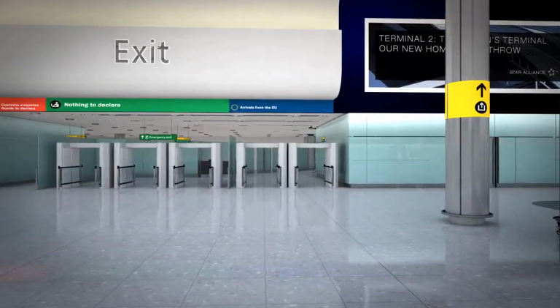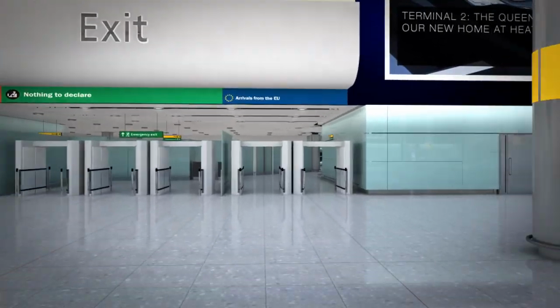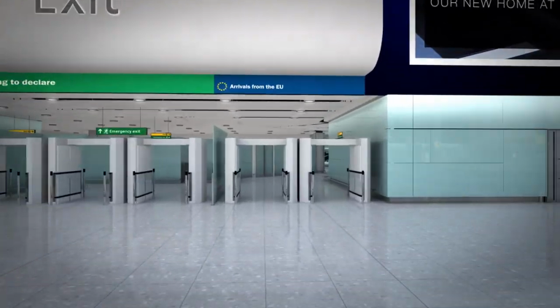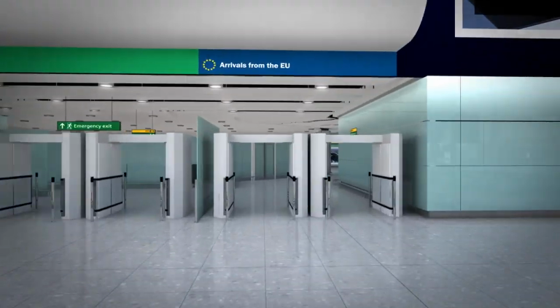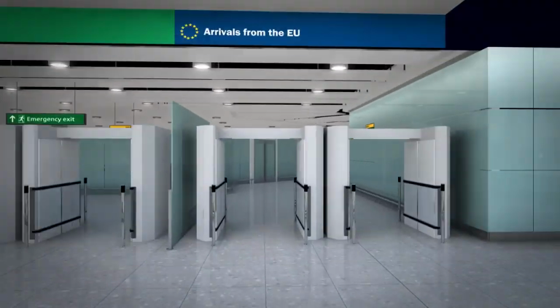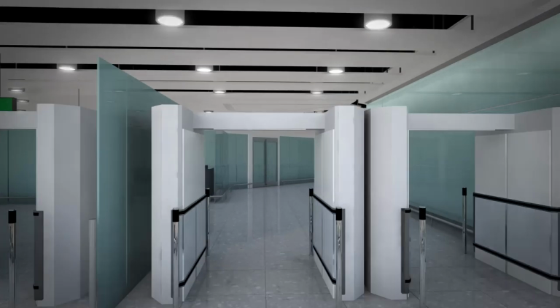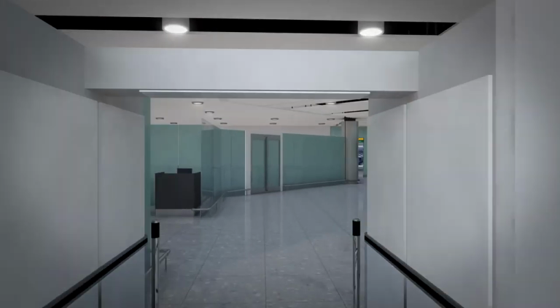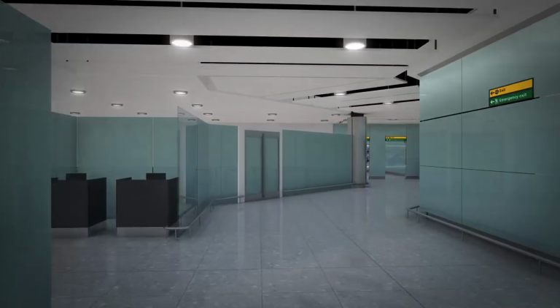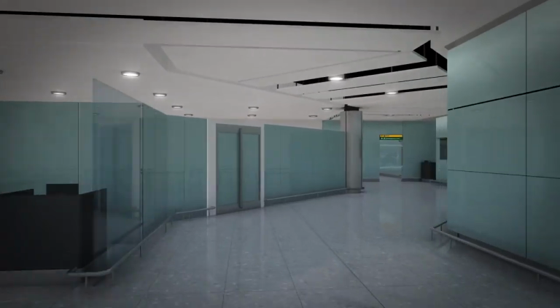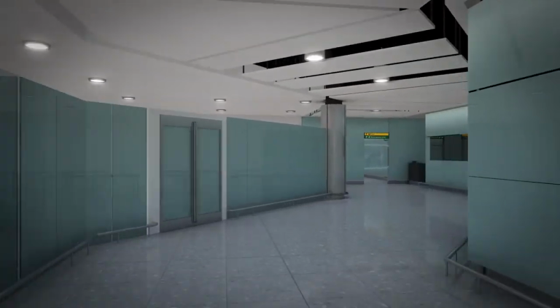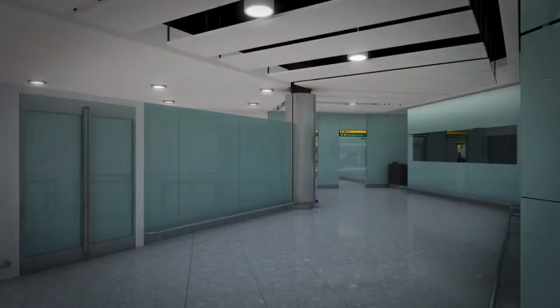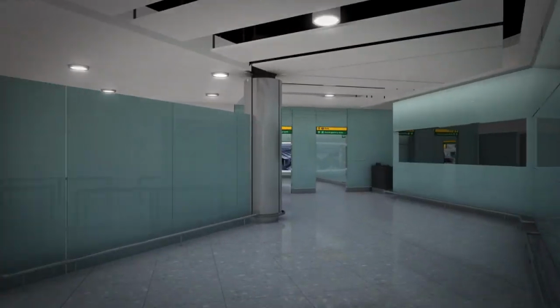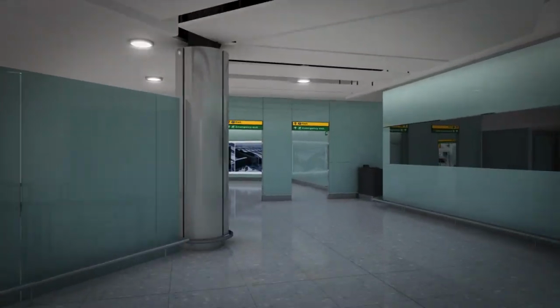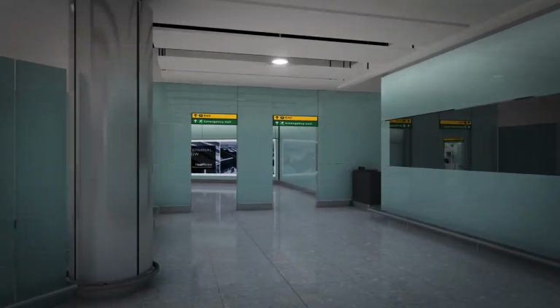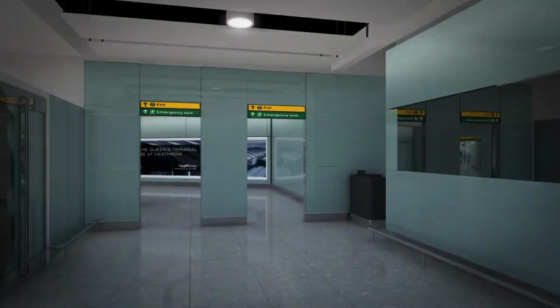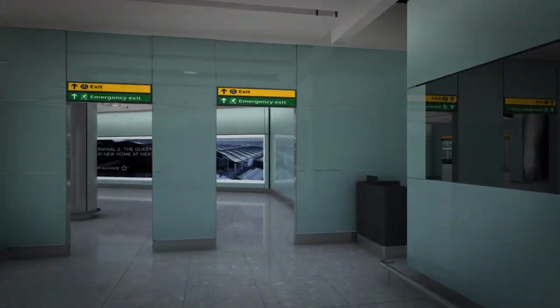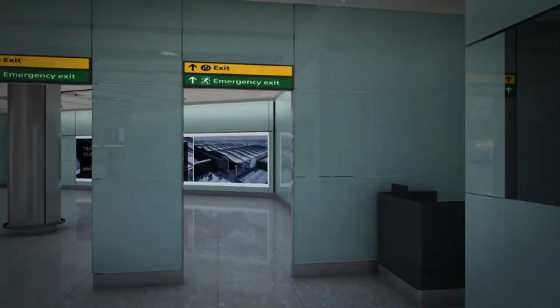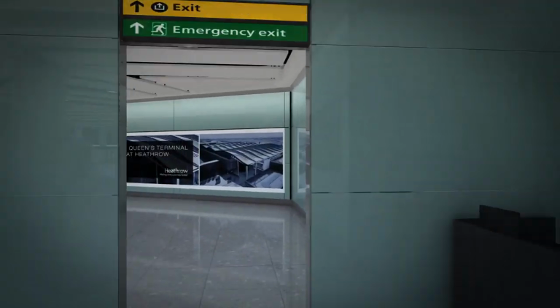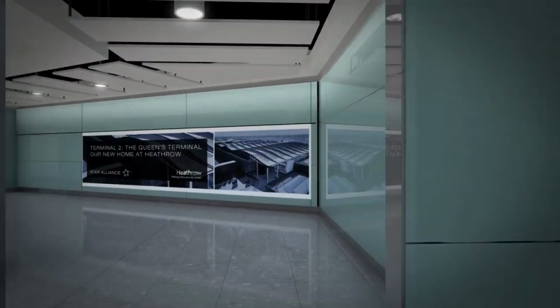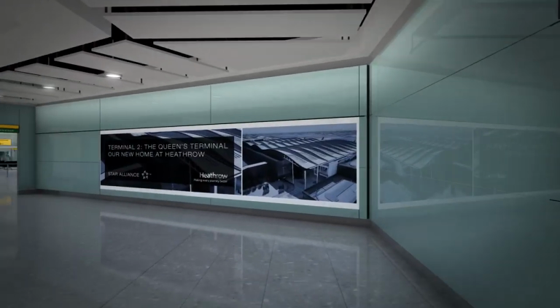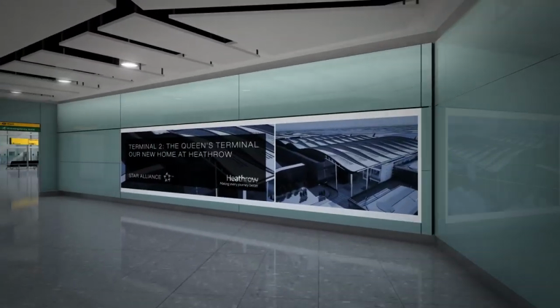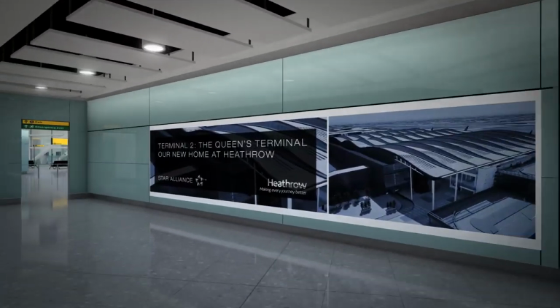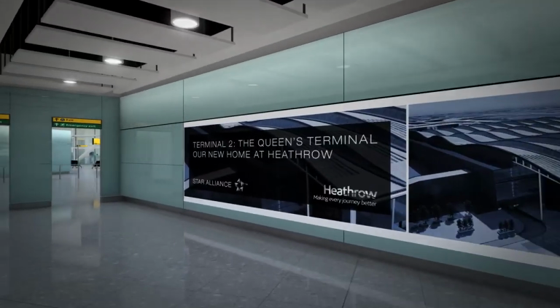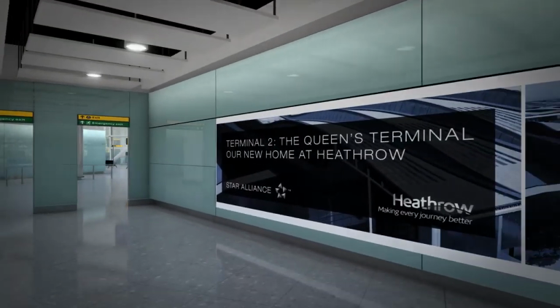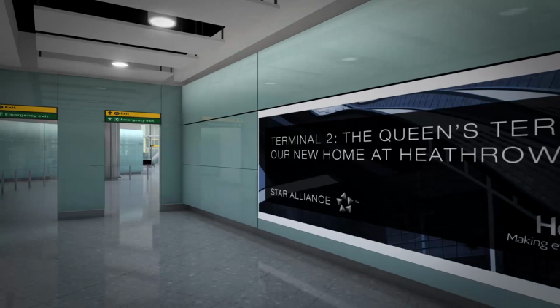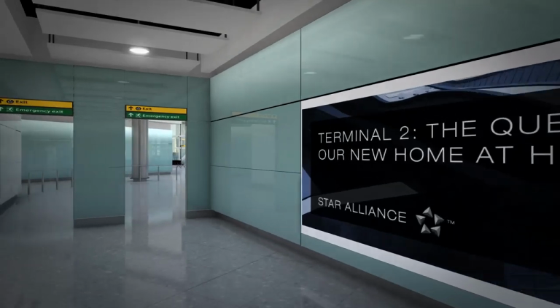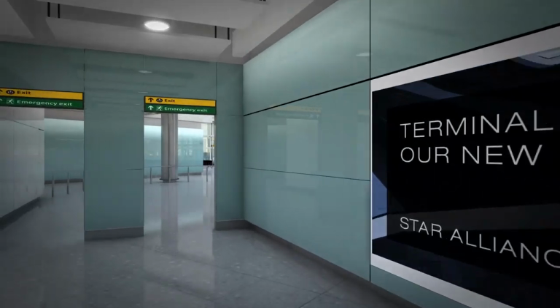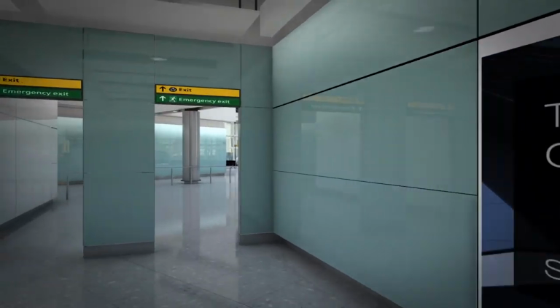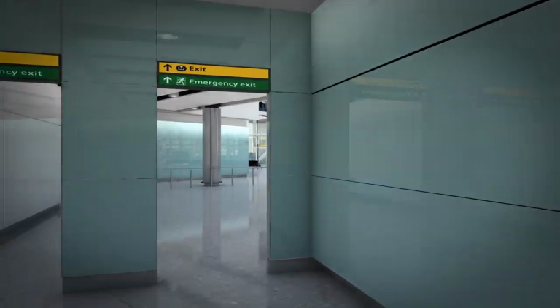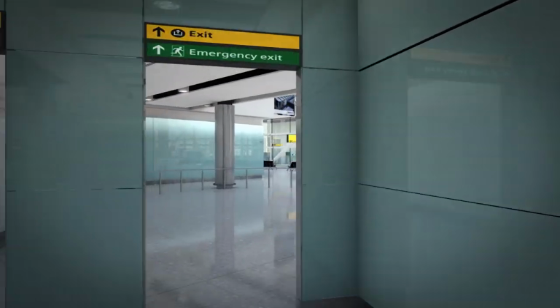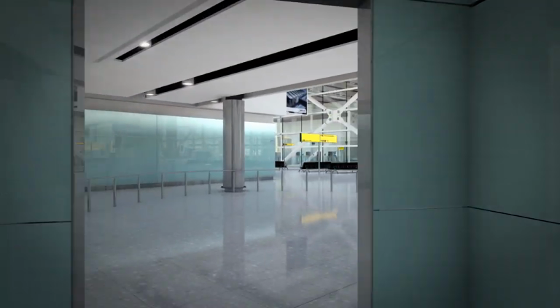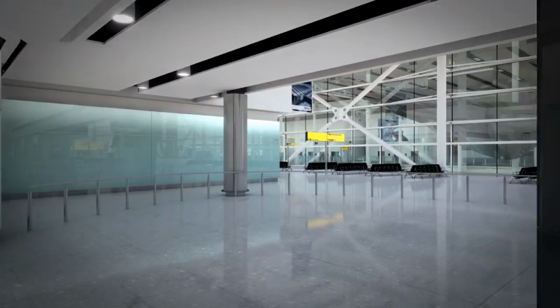After clearing customs, take the exit into the International Arrivals area. From here, follow the signs for ground transport.